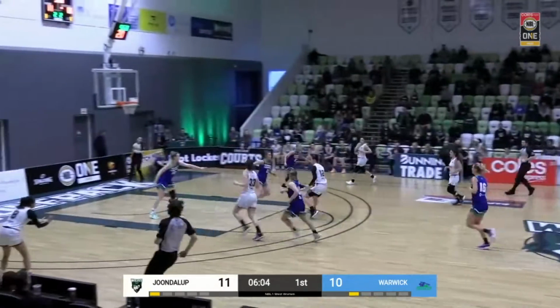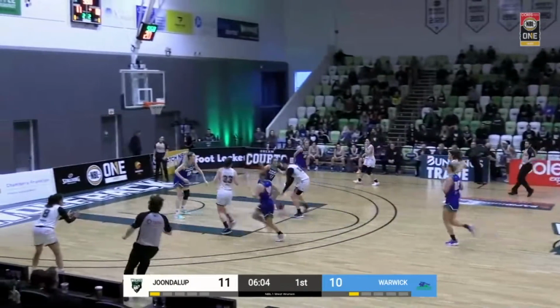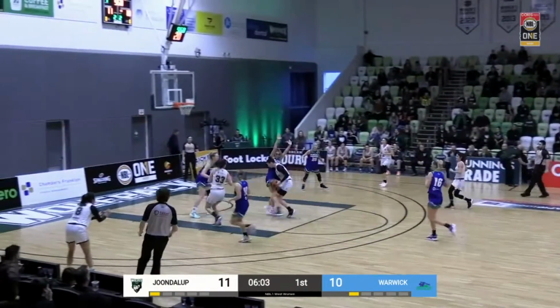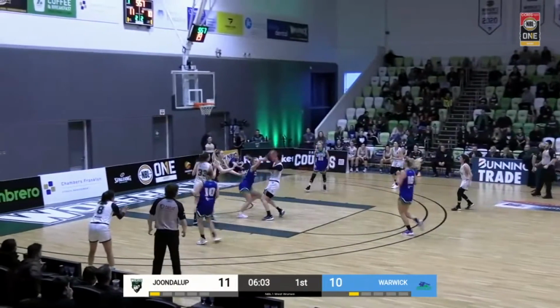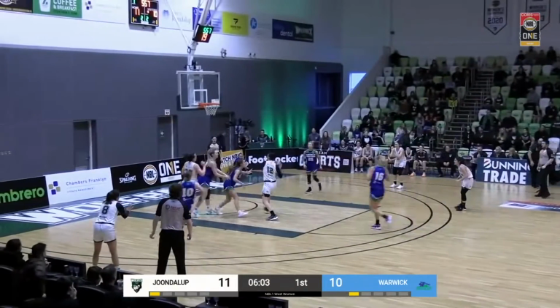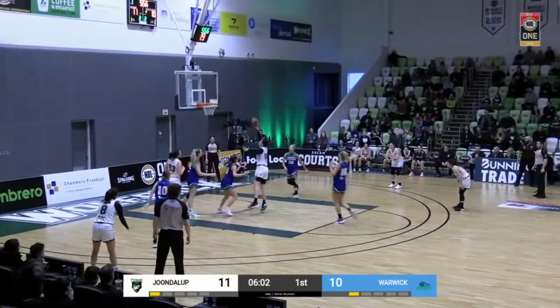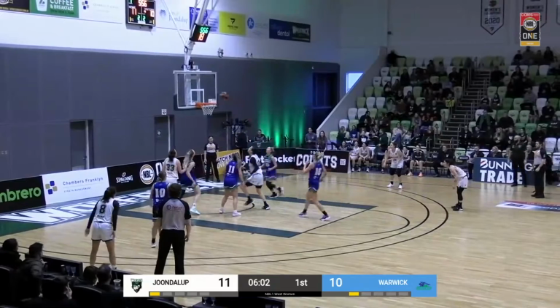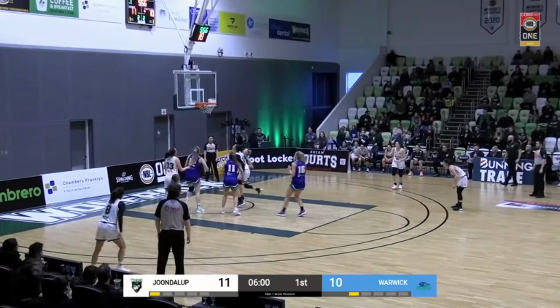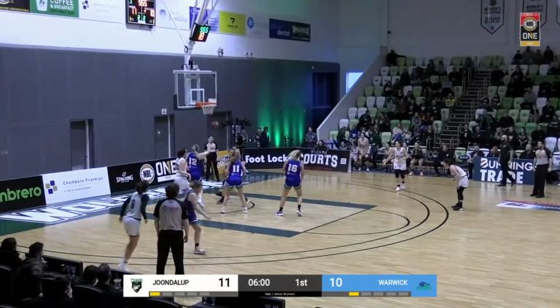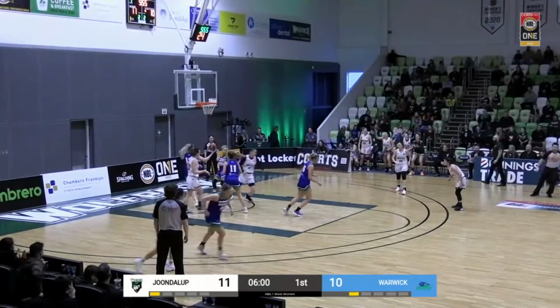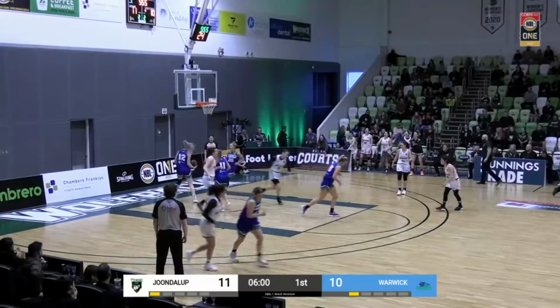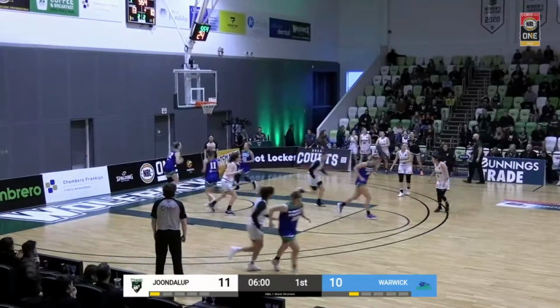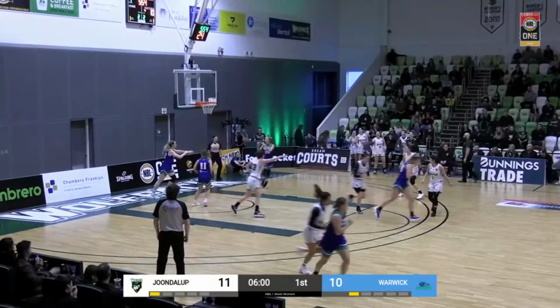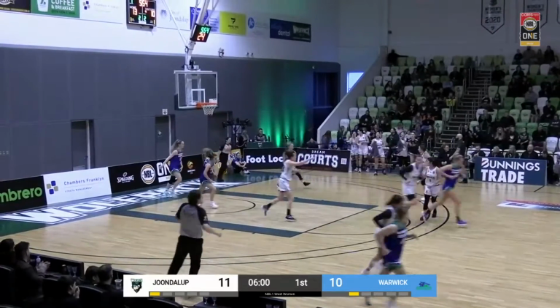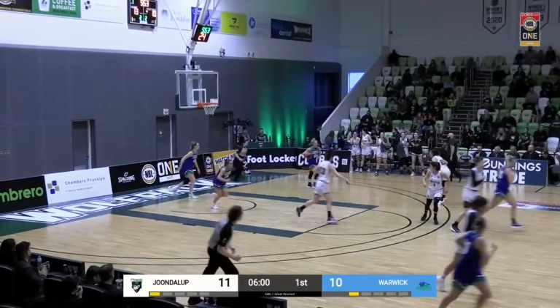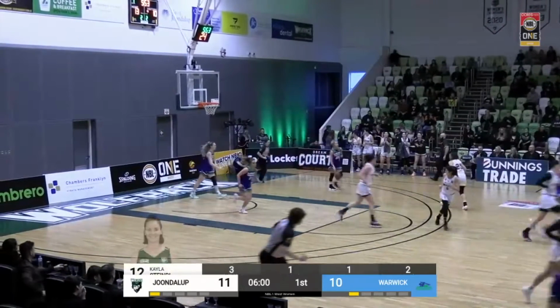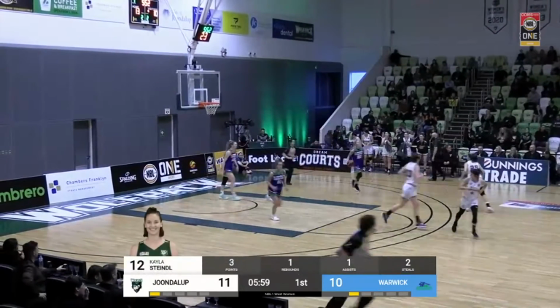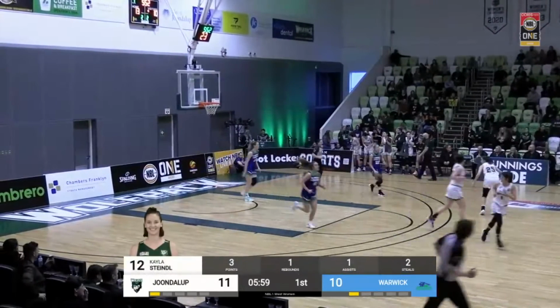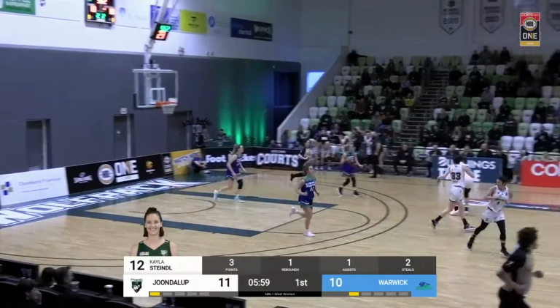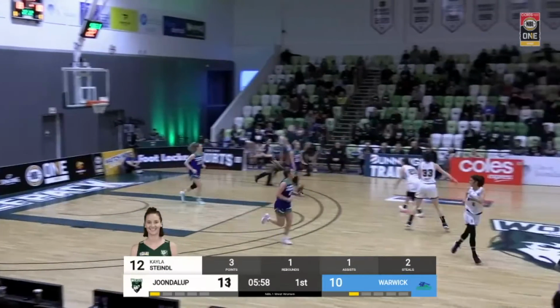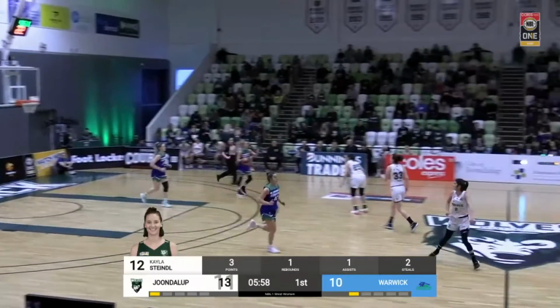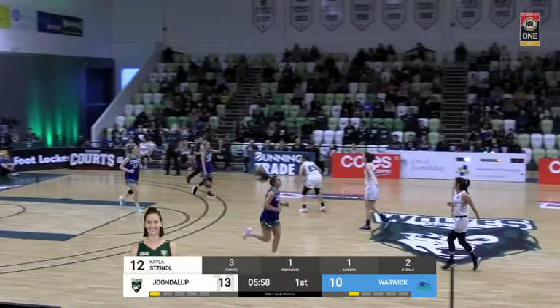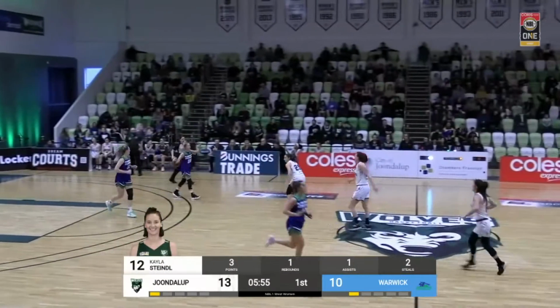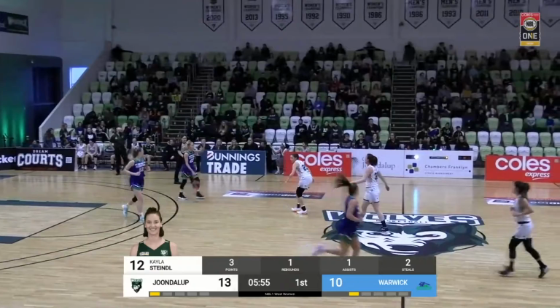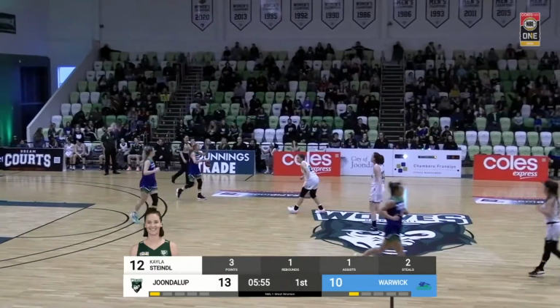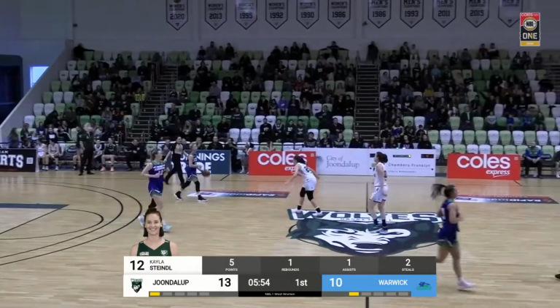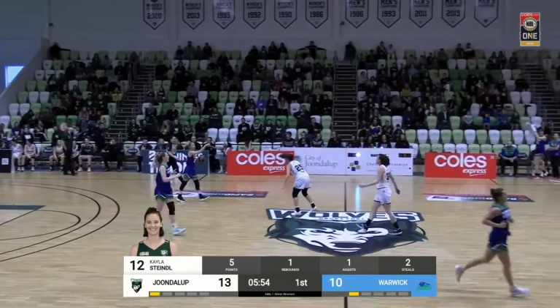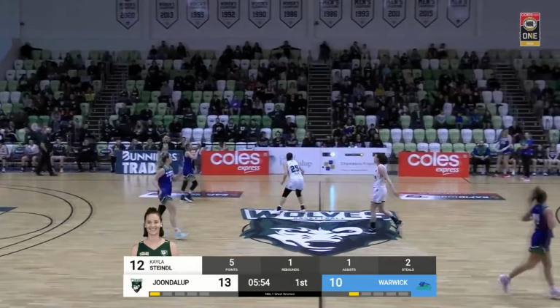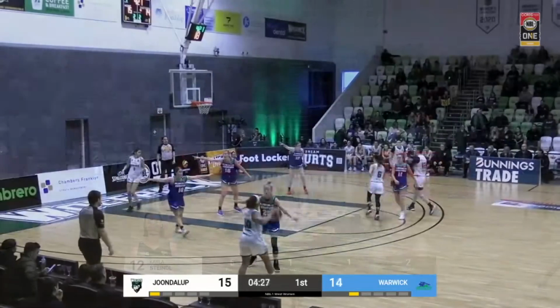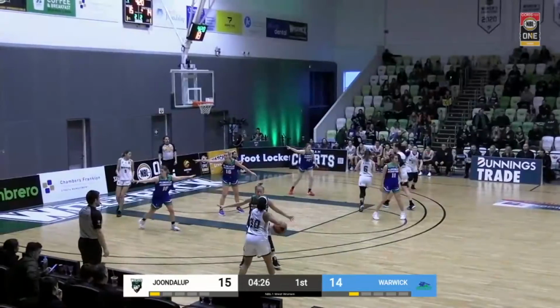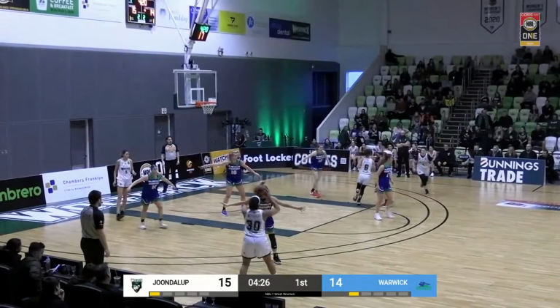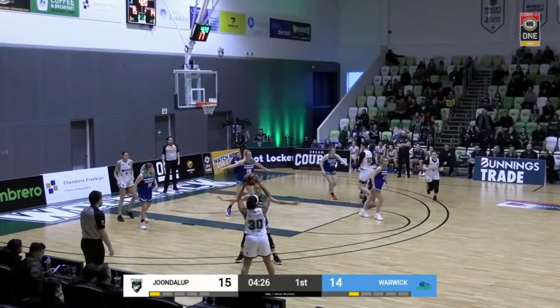It's interesting, because the first time they played, the Wolves did not trail for a second. So the Senators have never started well, but Kayla Steindl — after a bit of that slow start — she is on fire. It's good enough to finish.